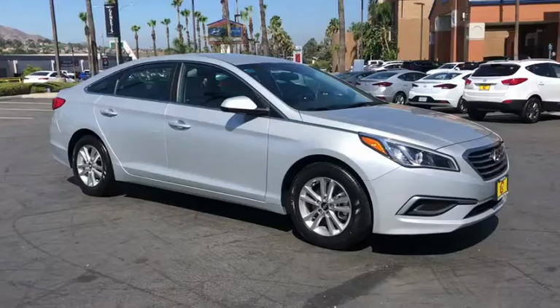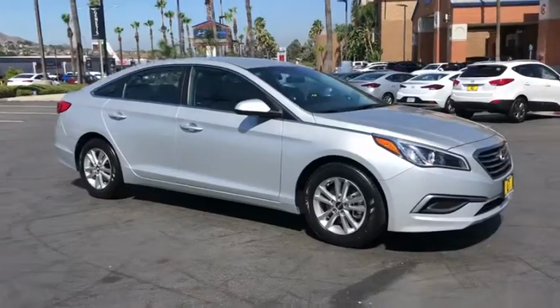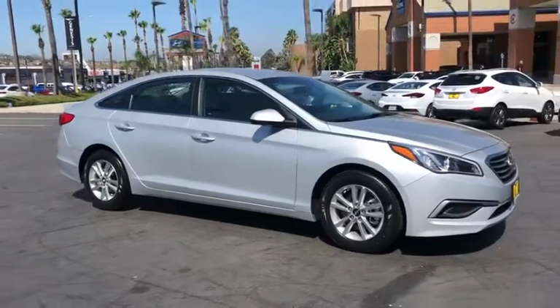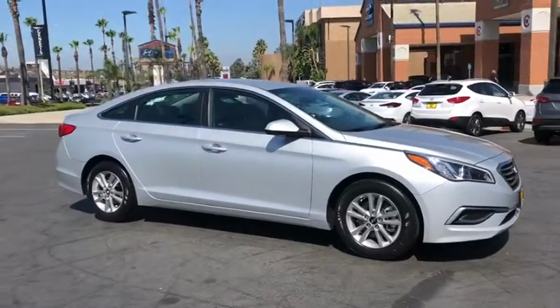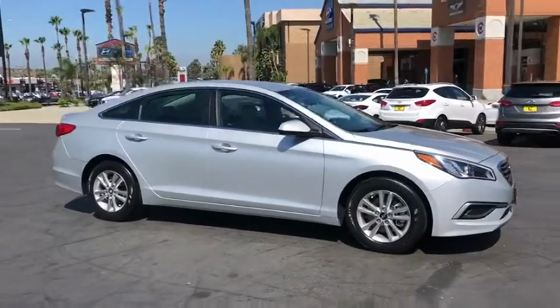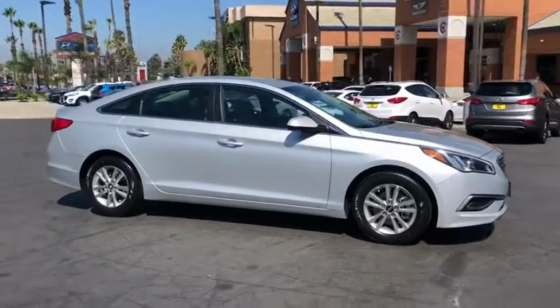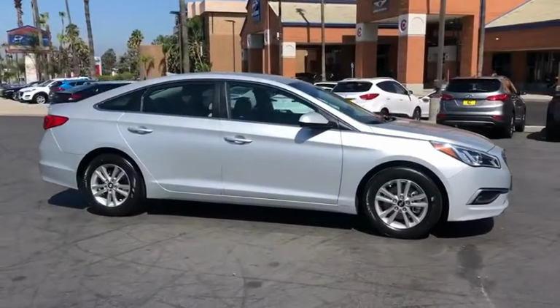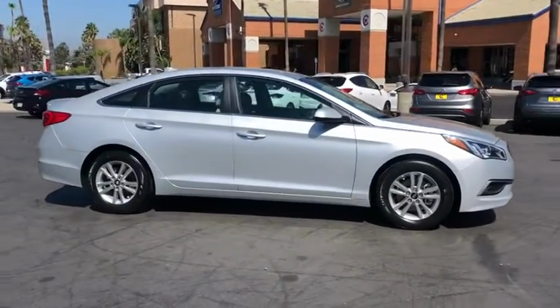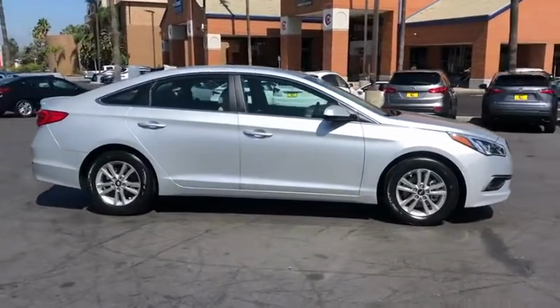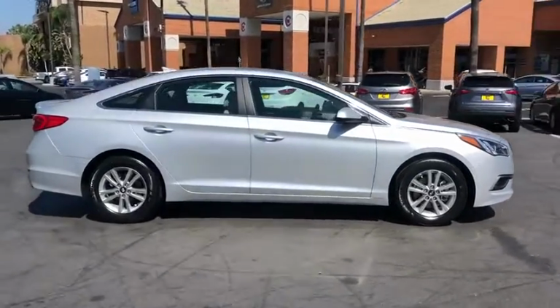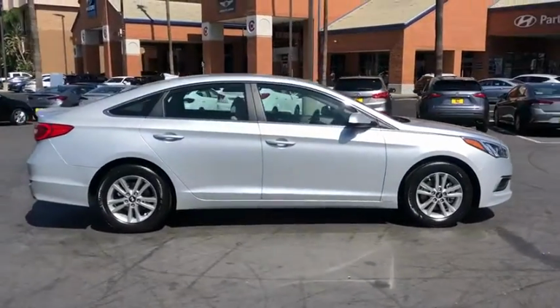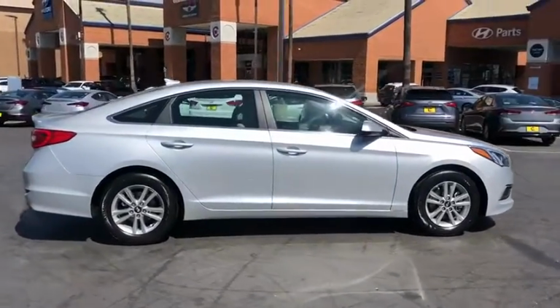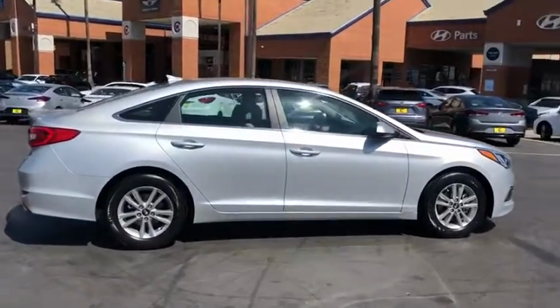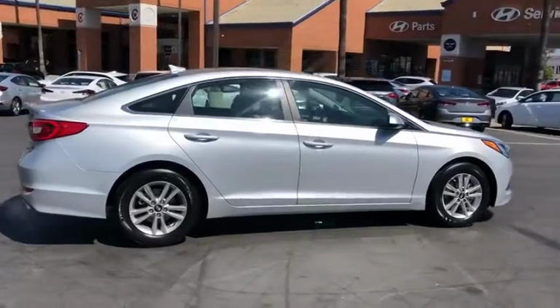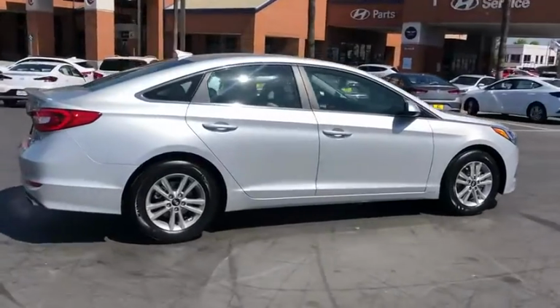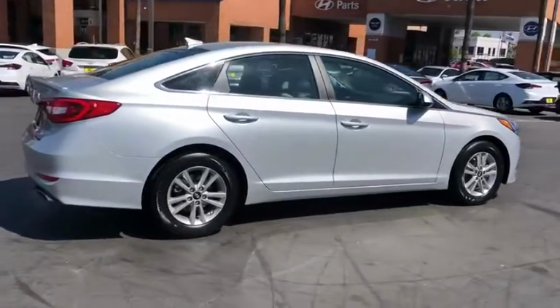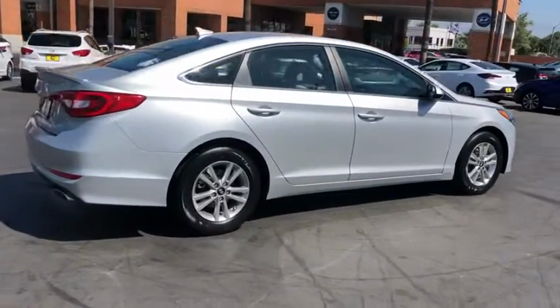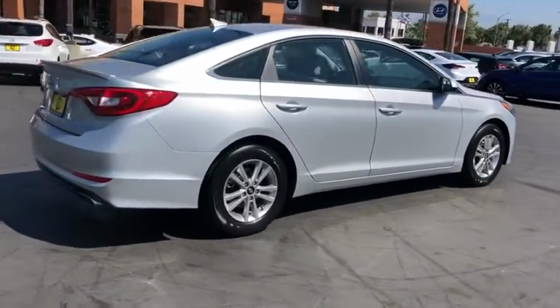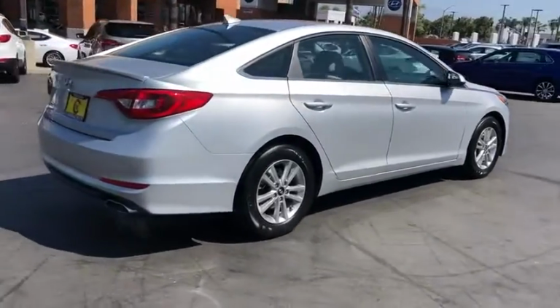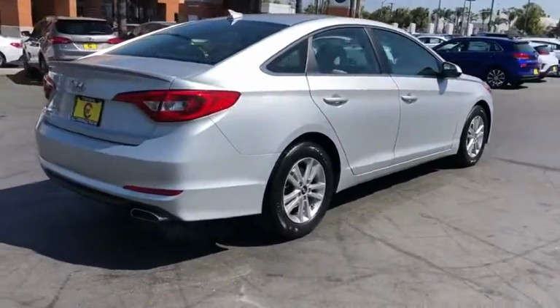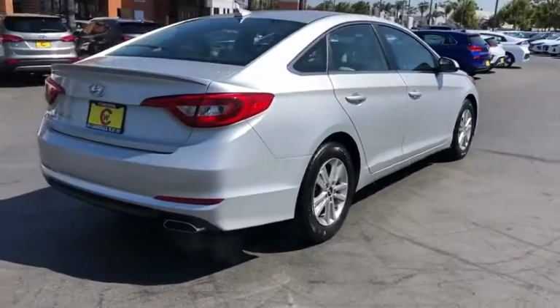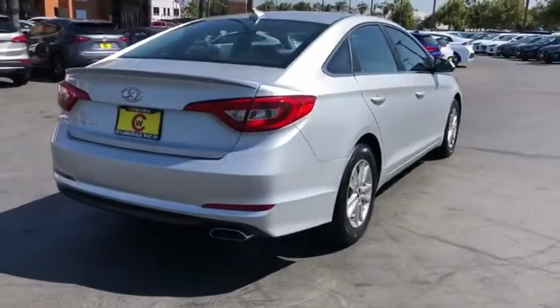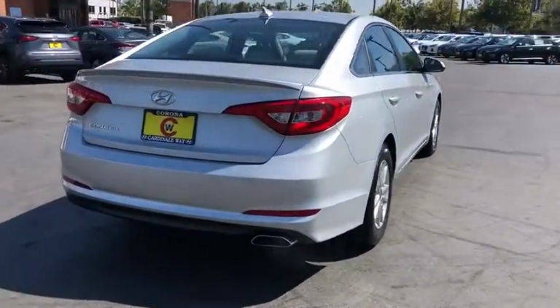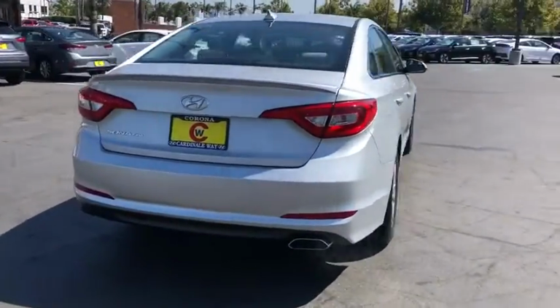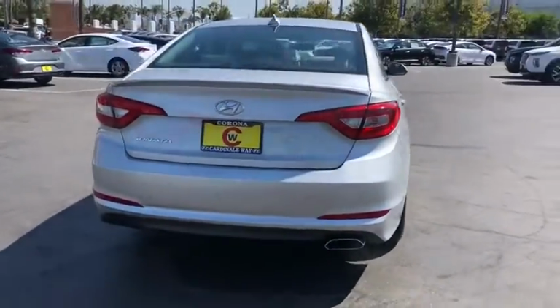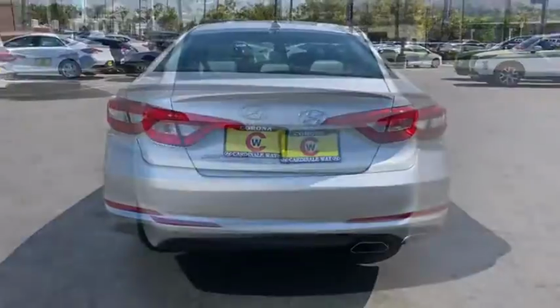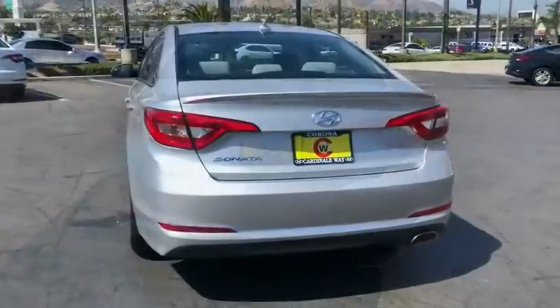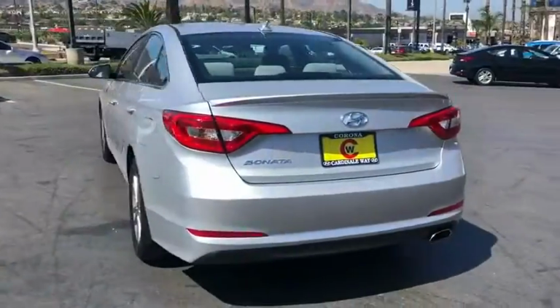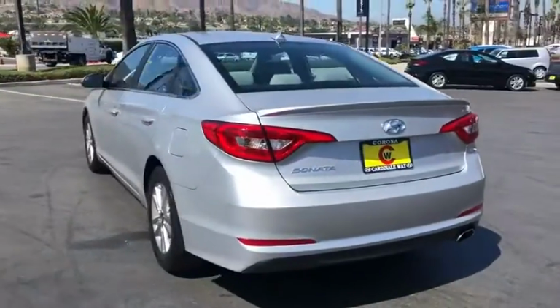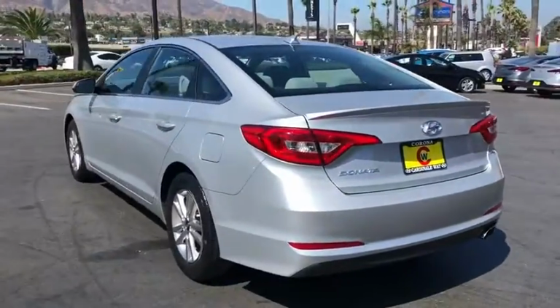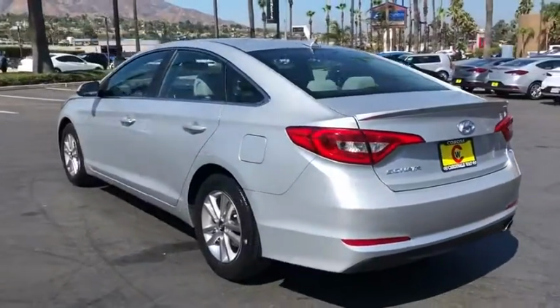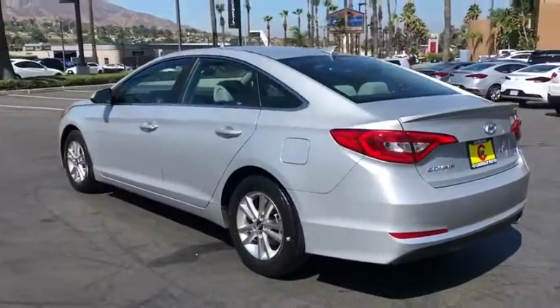Looking for the right vehicle? Check out the 2017 Hyundai Sonata. The Sonata has a long list of technologically advanced interior features and options that make driving safer, more convenient, and much more fun.